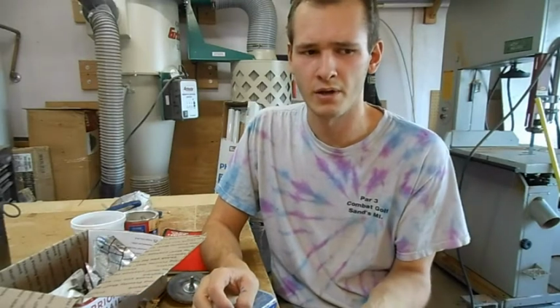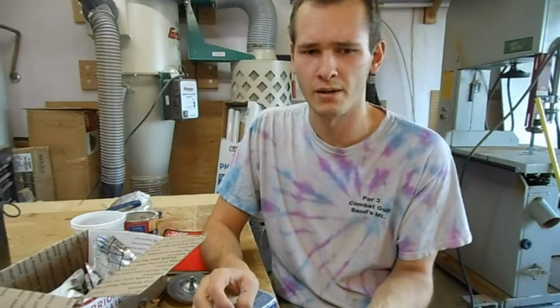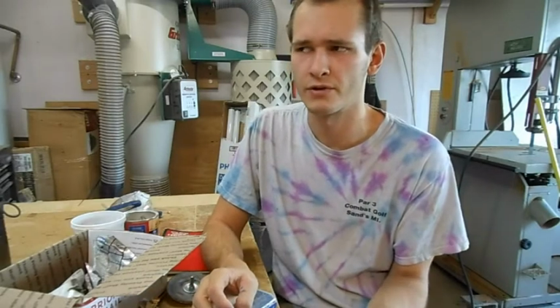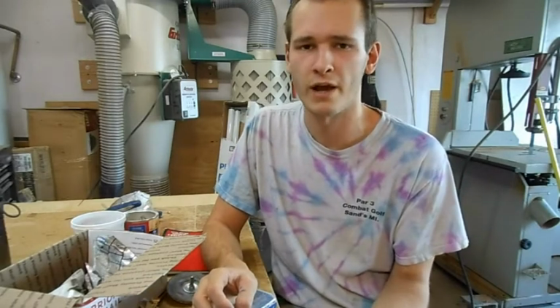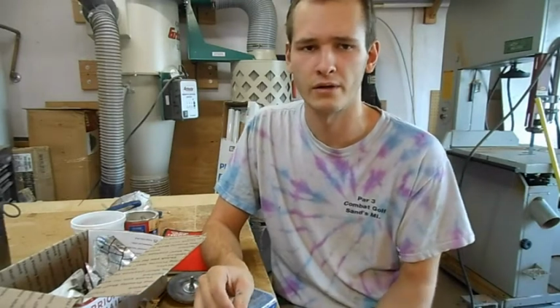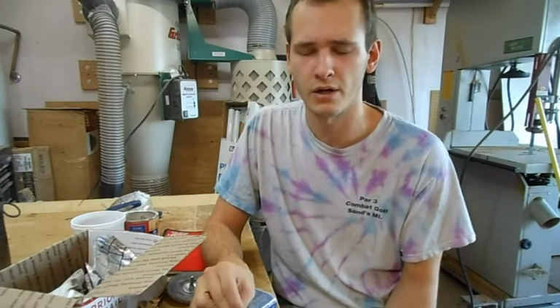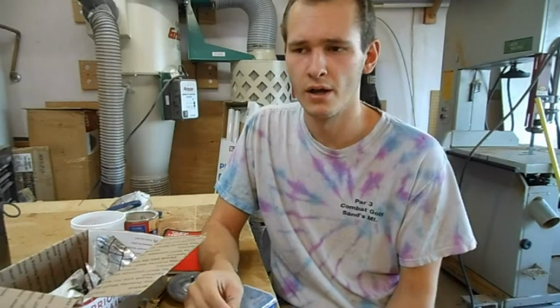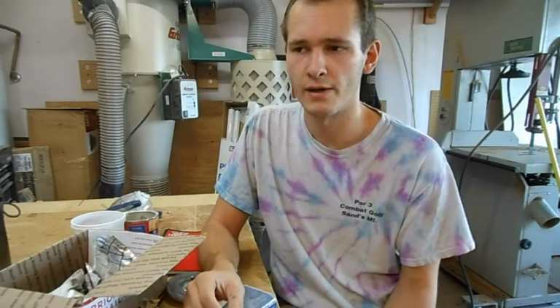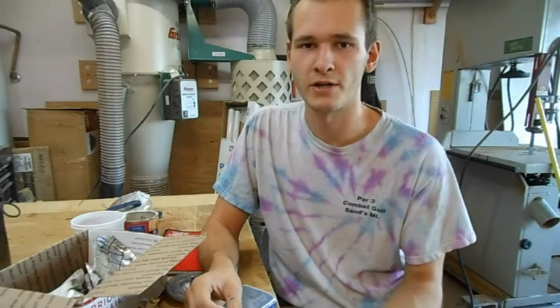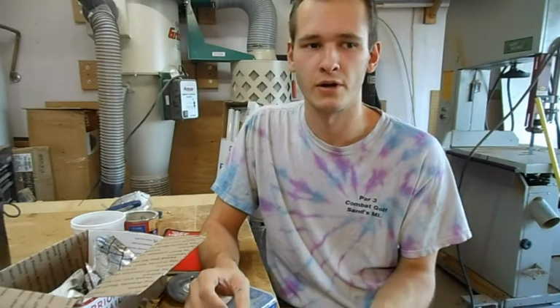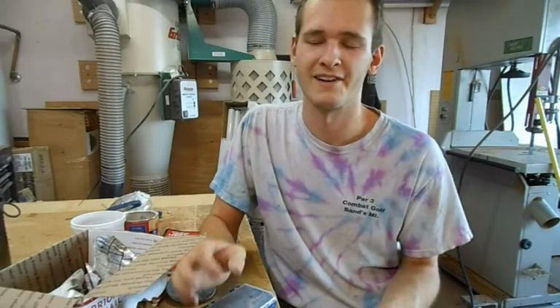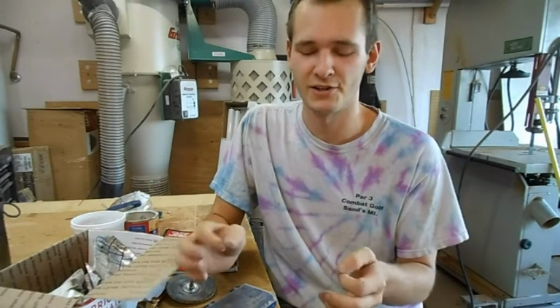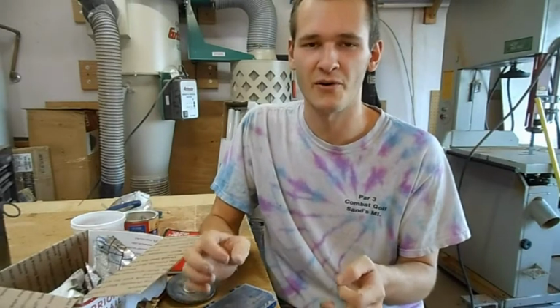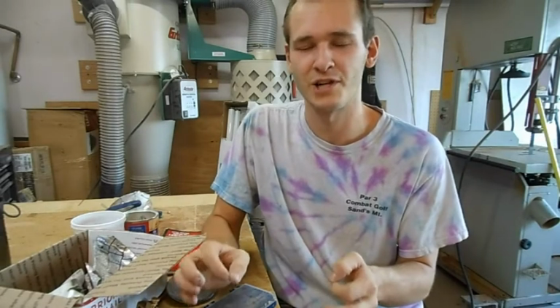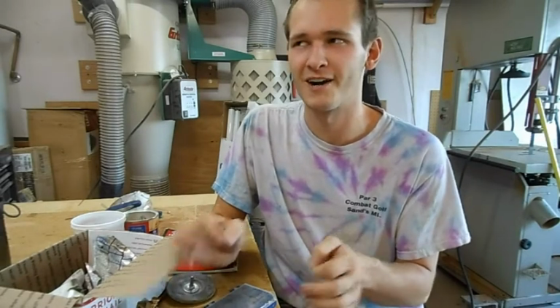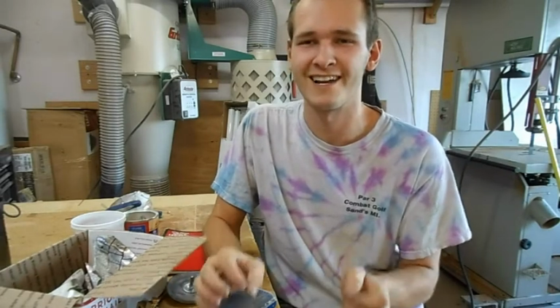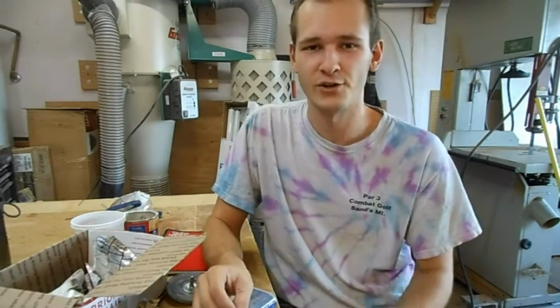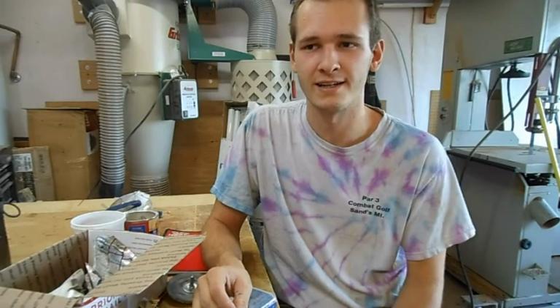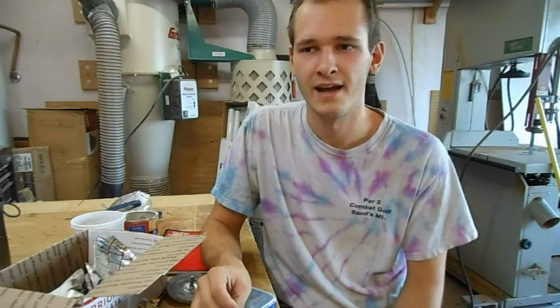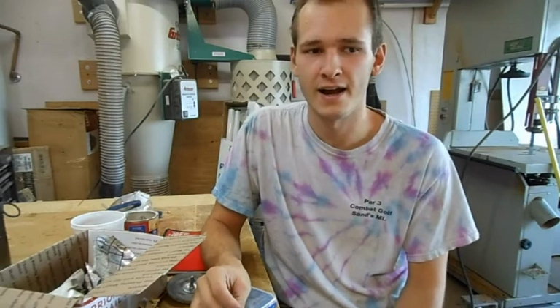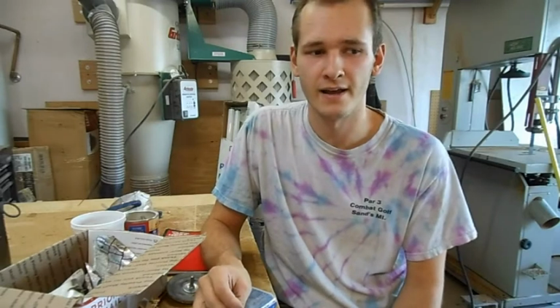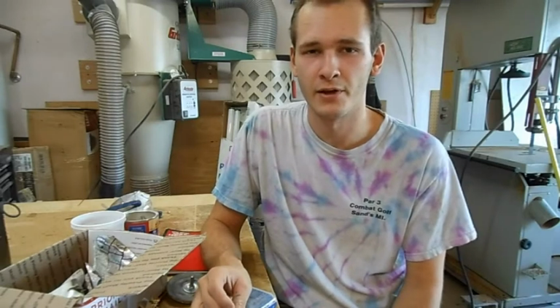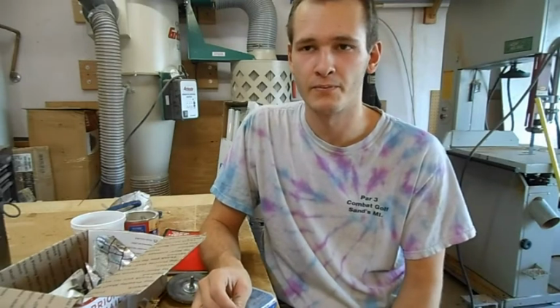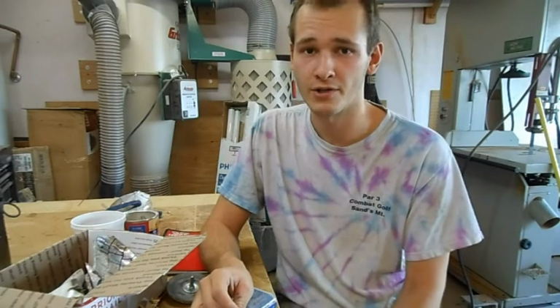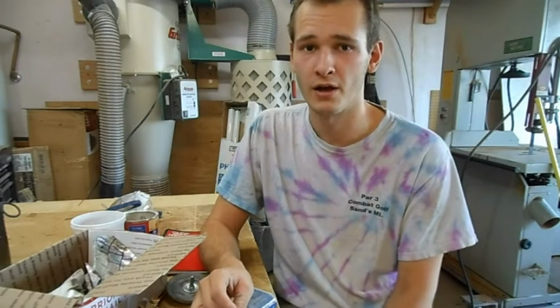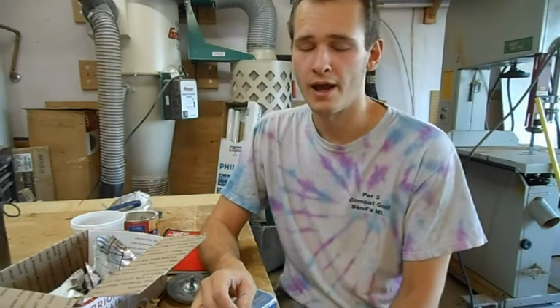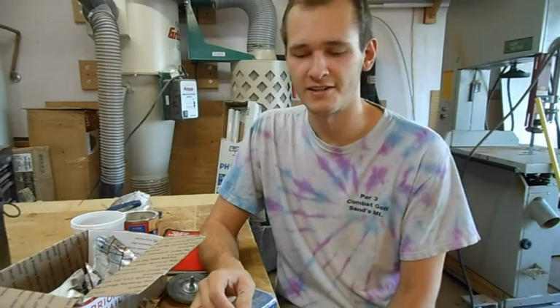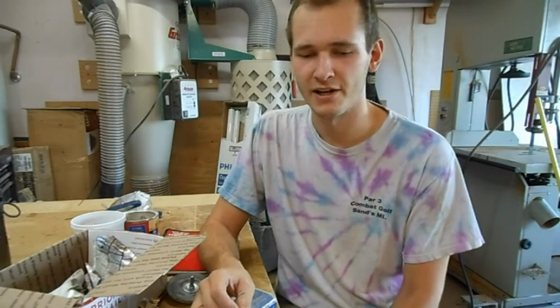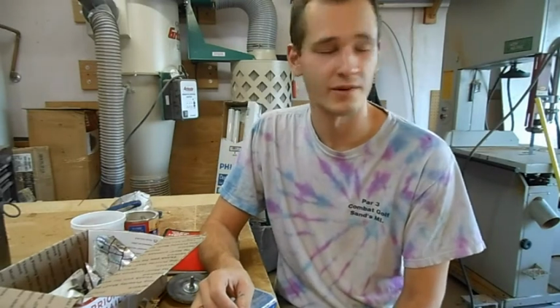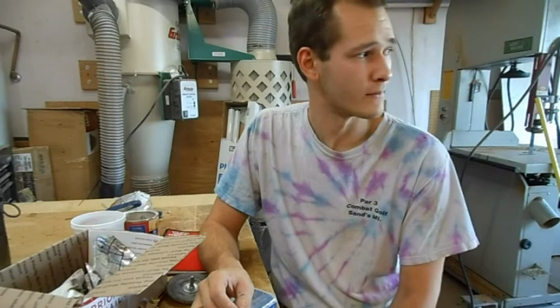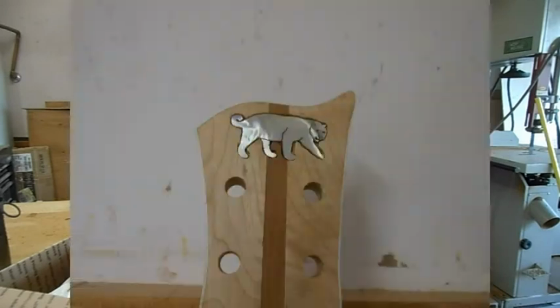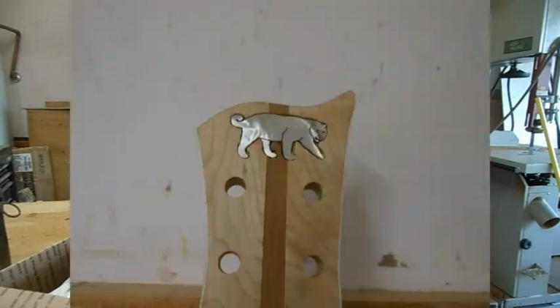I'll have a picture of something I carved a couple of weeks ago. It was for a Jaguar guitar — I took a picture of a Jaguar off the internet, traced it, cut it with a scroll cutting saw, engraved it, and it turned out beautiful.